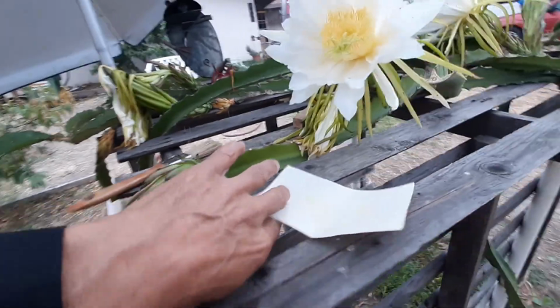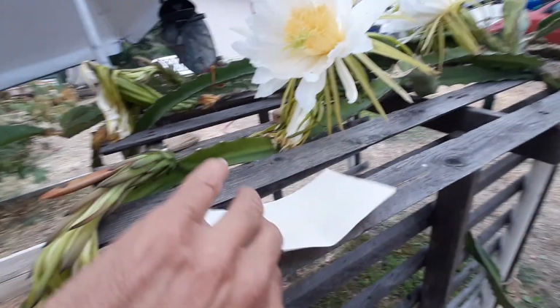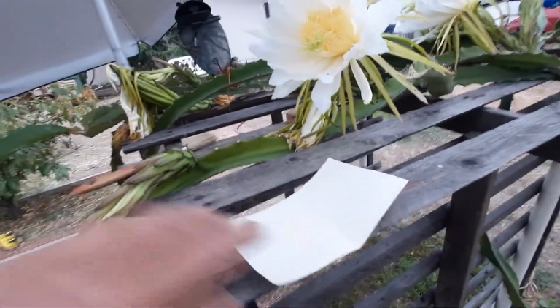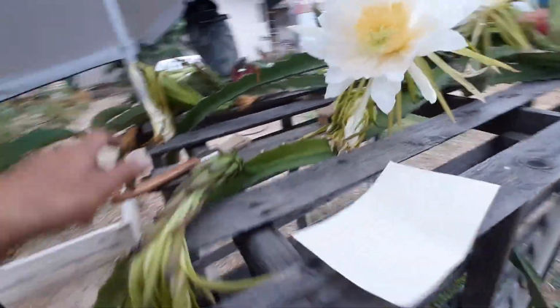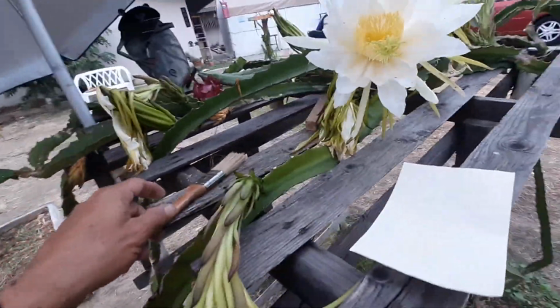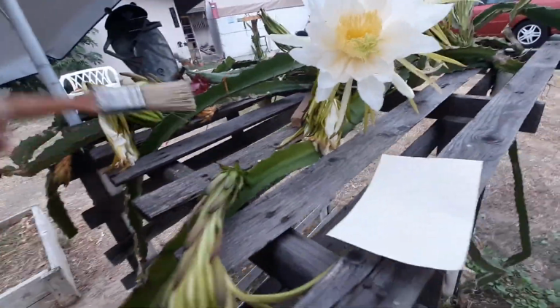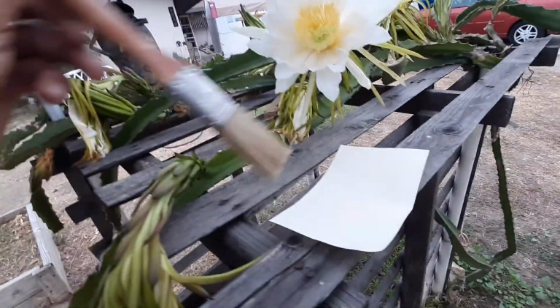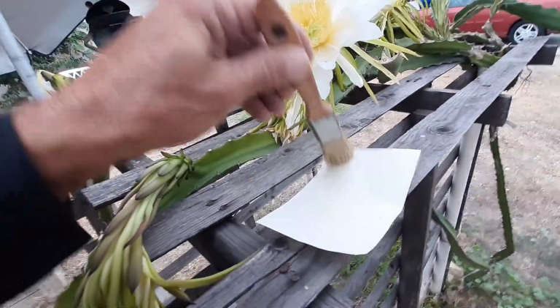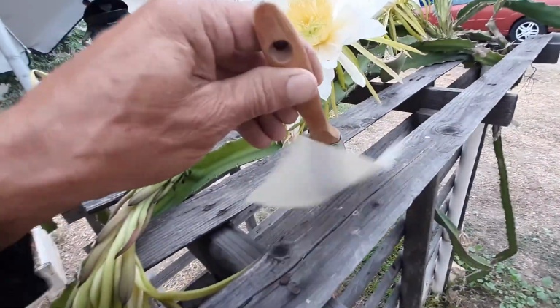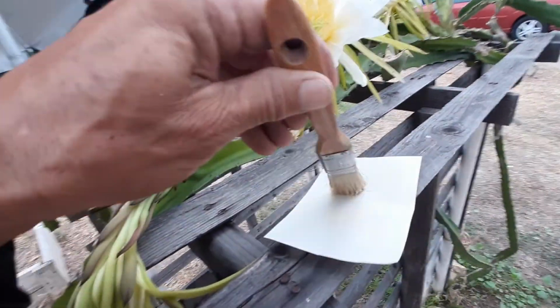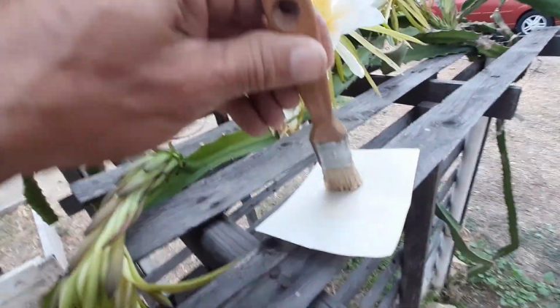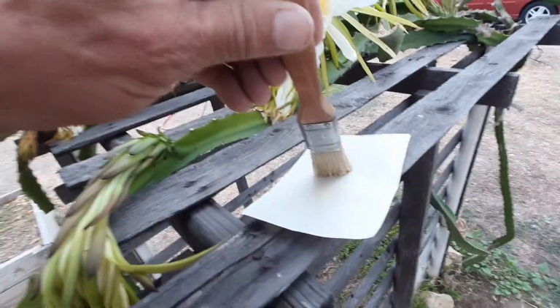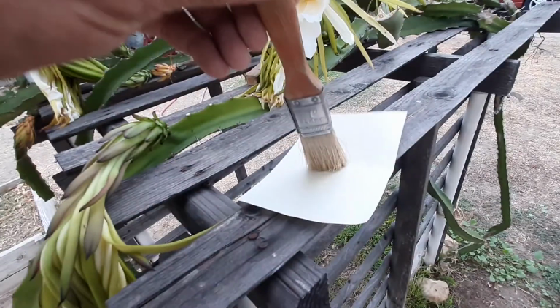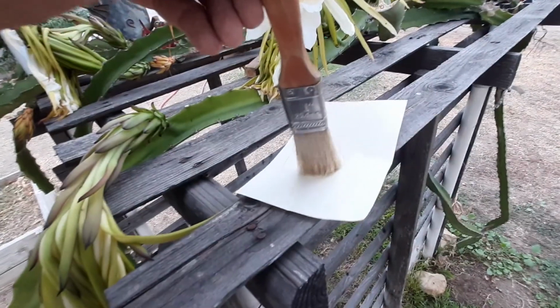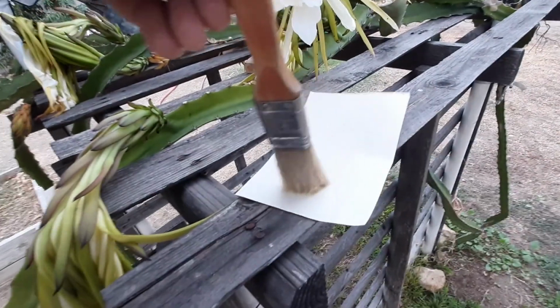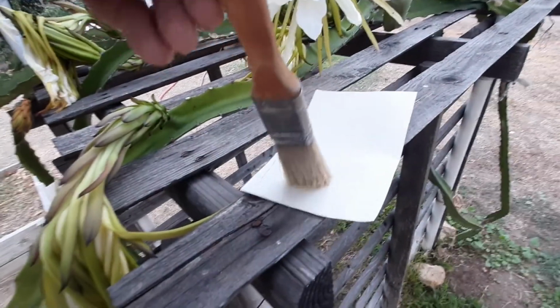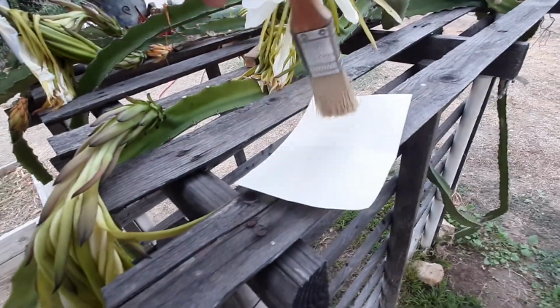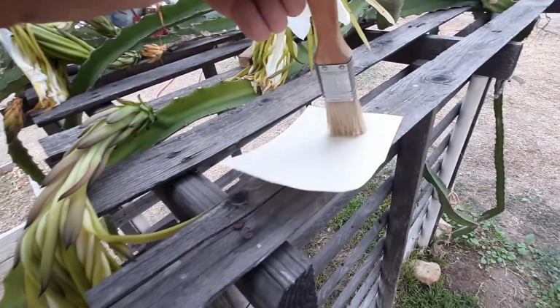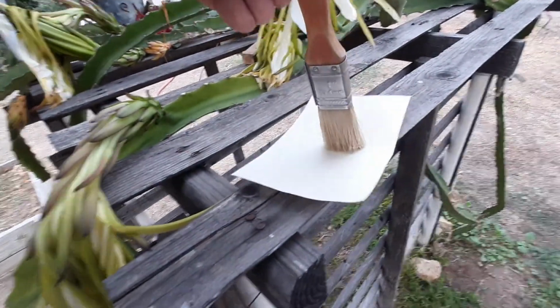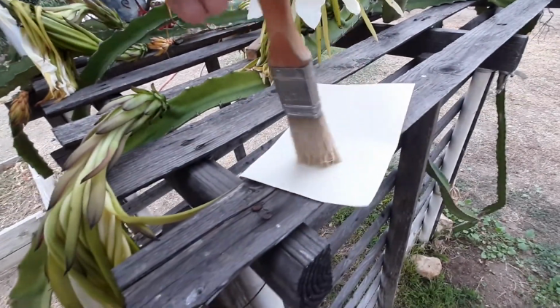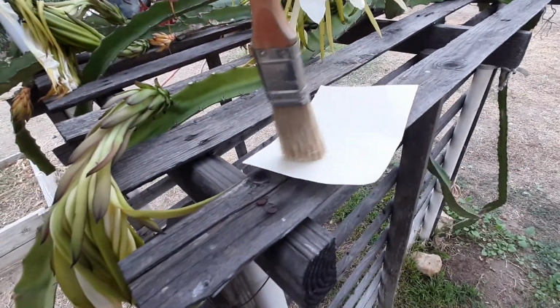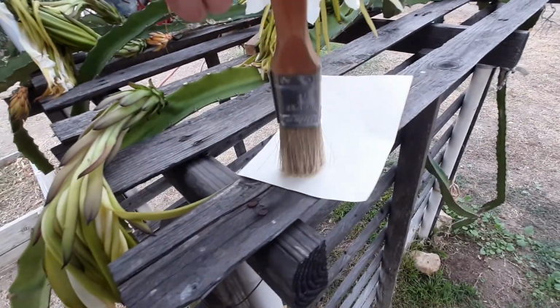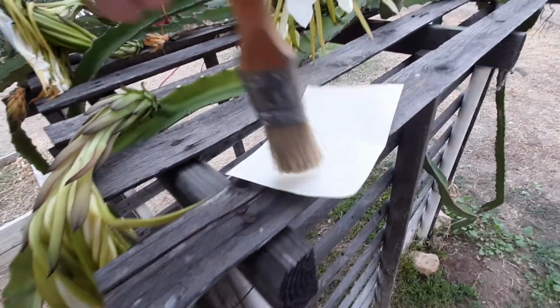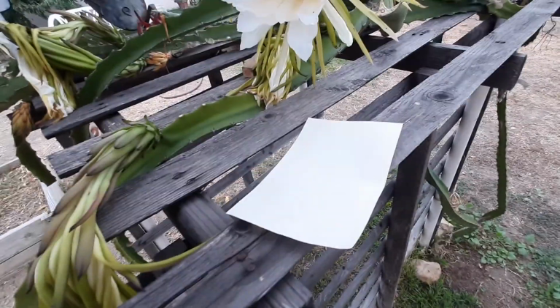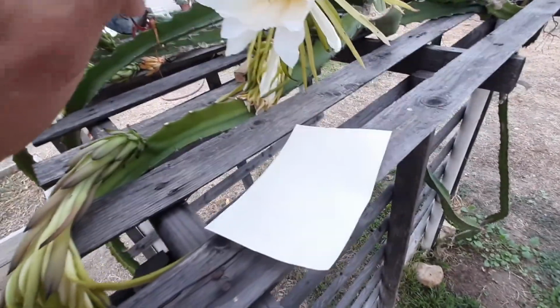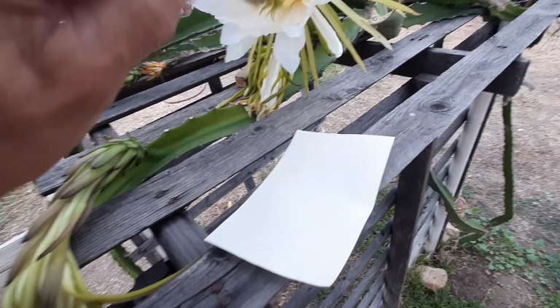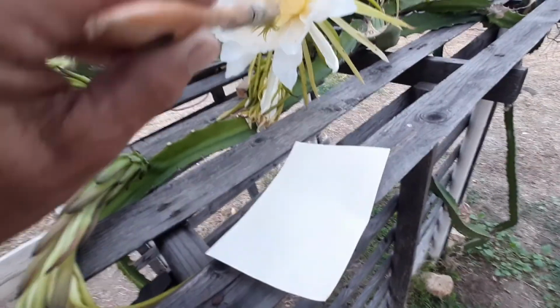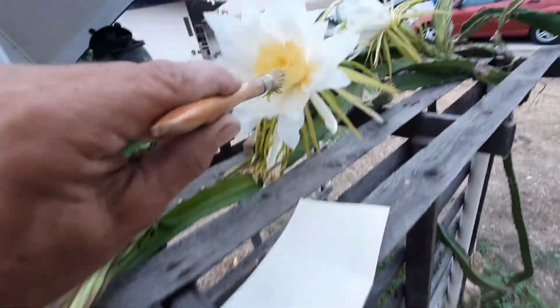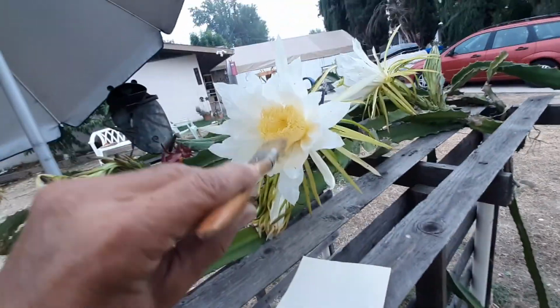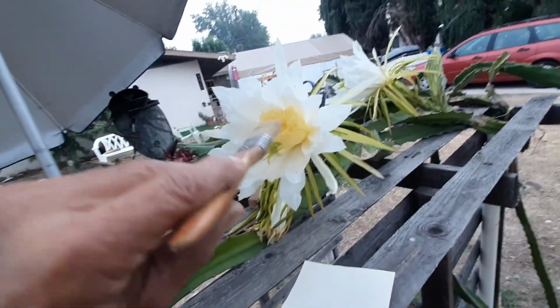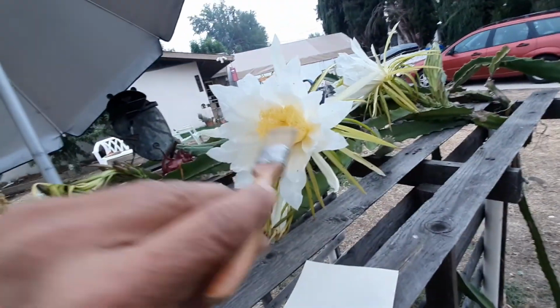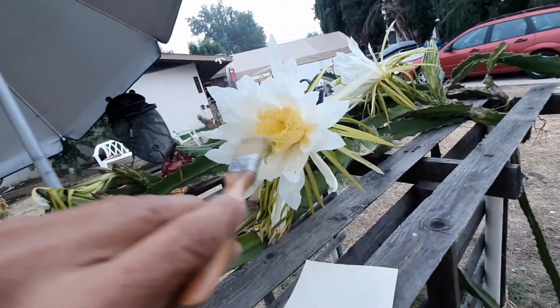If that doesn't work so good, you can take your pollen on the brush and get it on there like that.